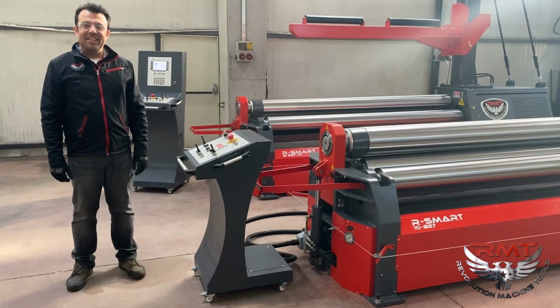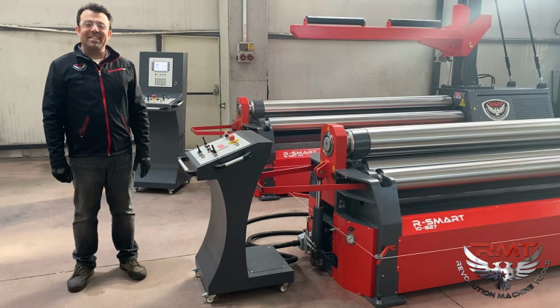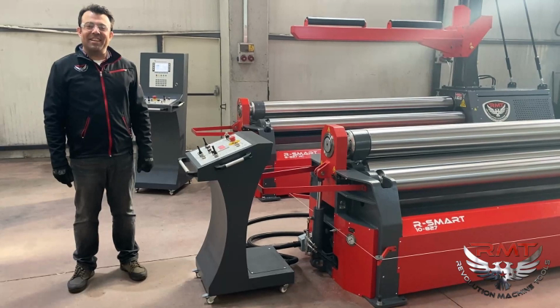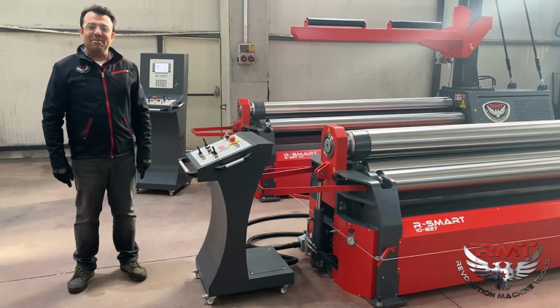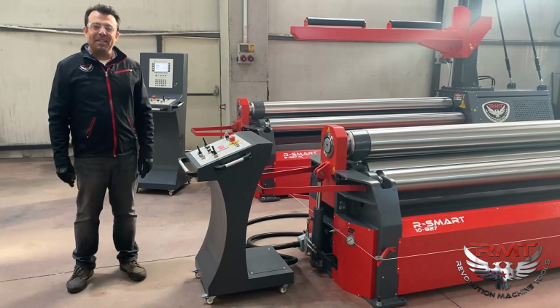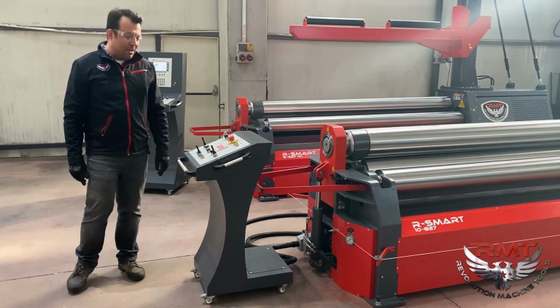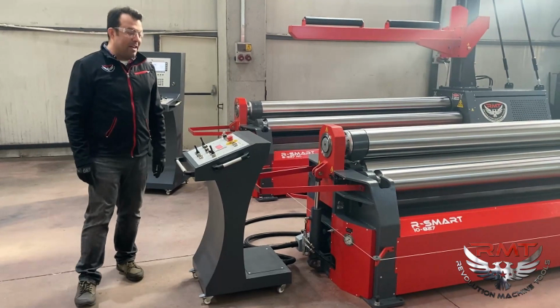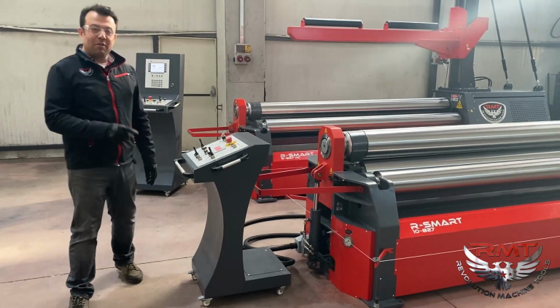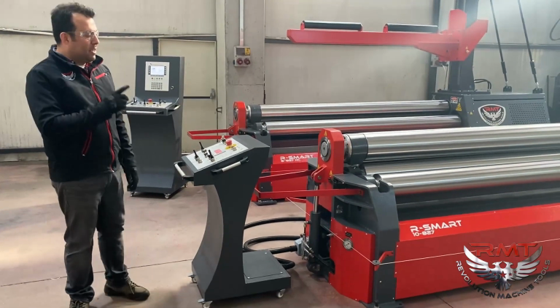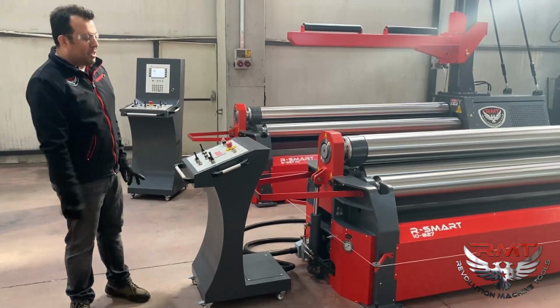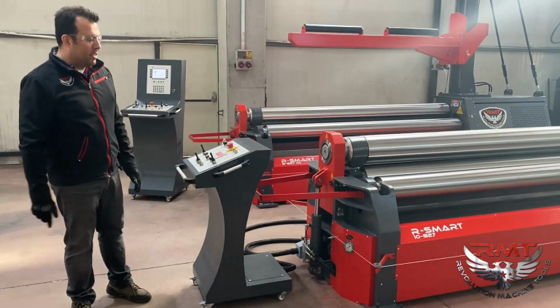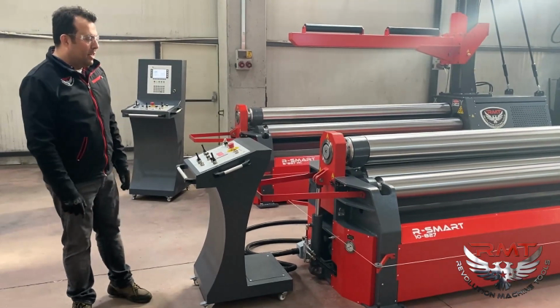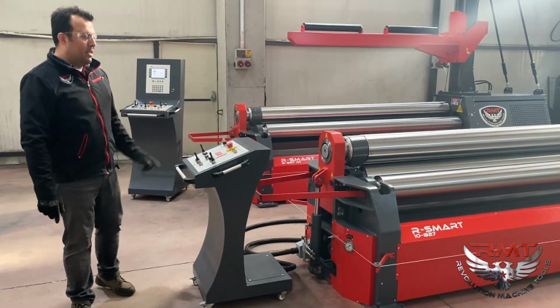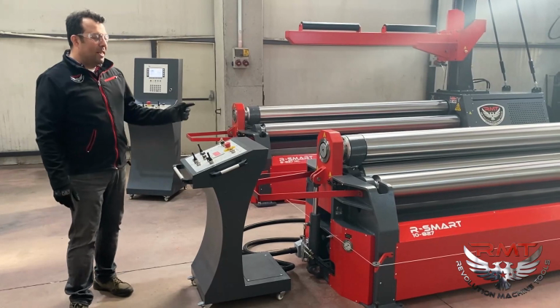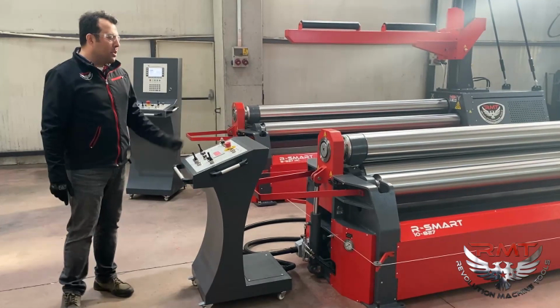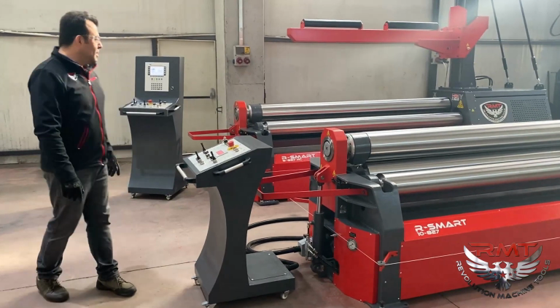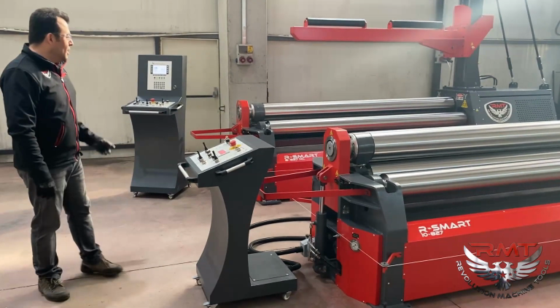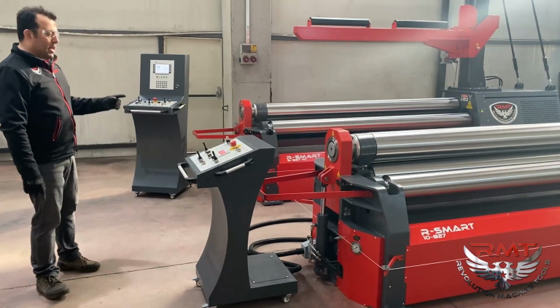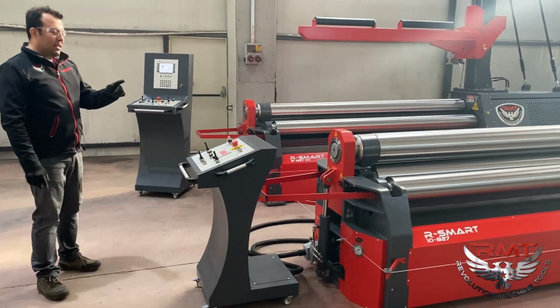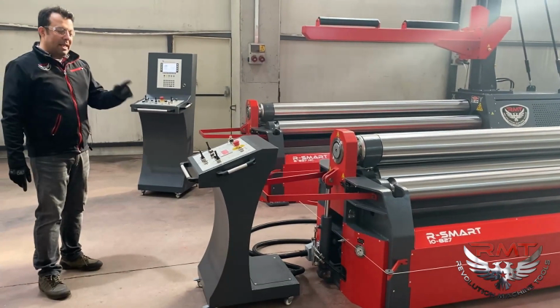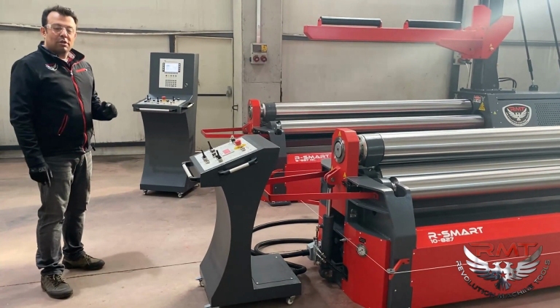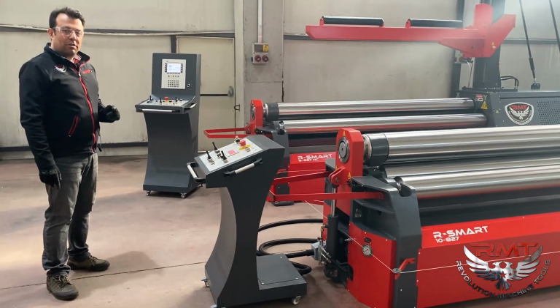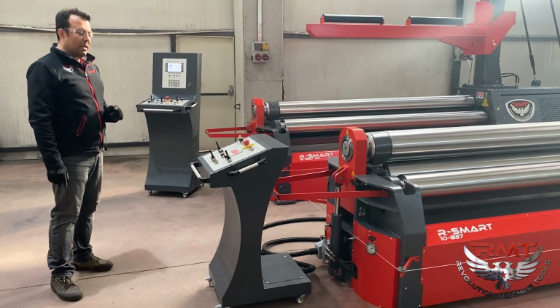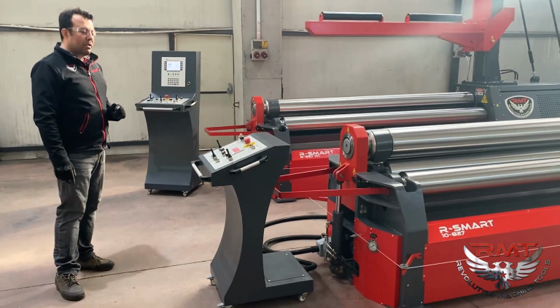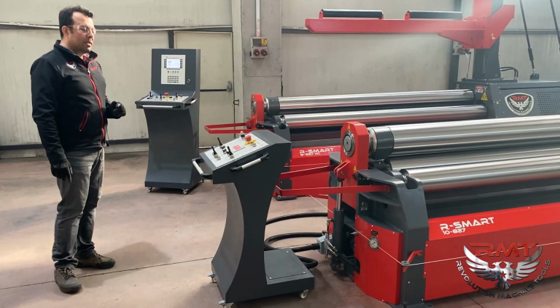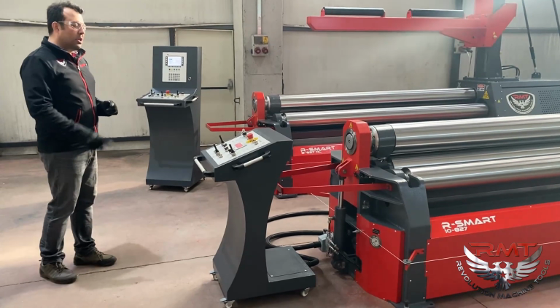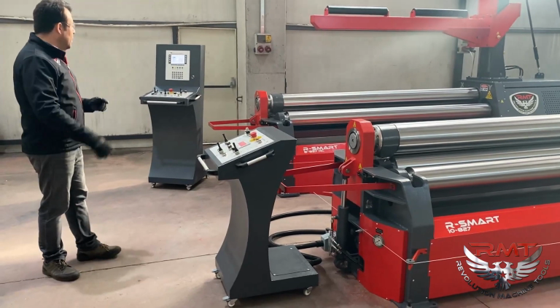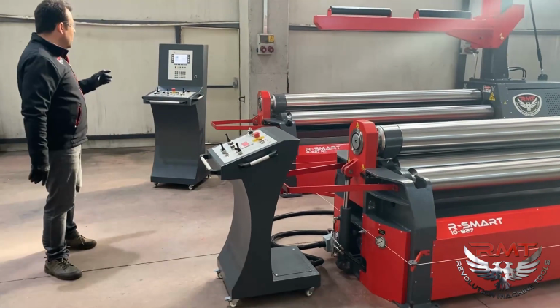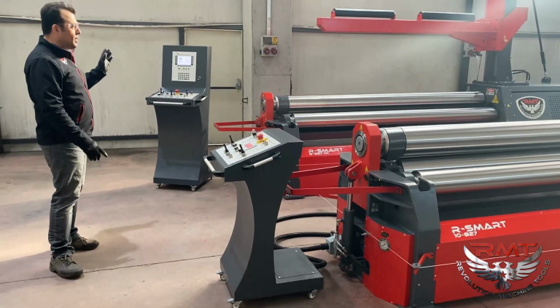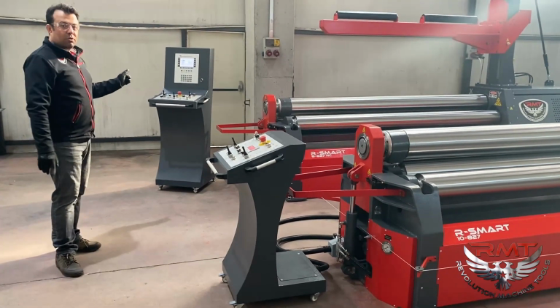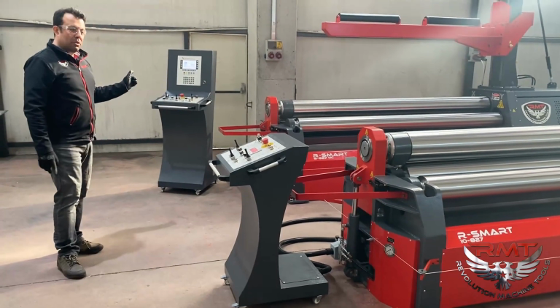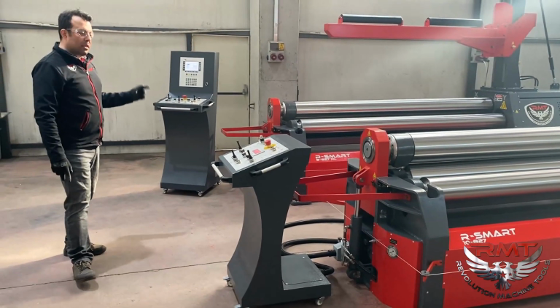Hi, this is Atakan from RMT. Today I will show our R-Smart series roll bending machines. We got PLC control, electronic balance machine here, and we got NC control machines here.